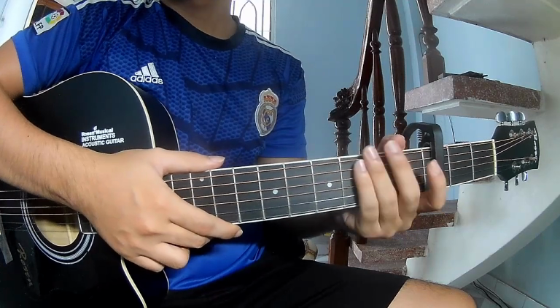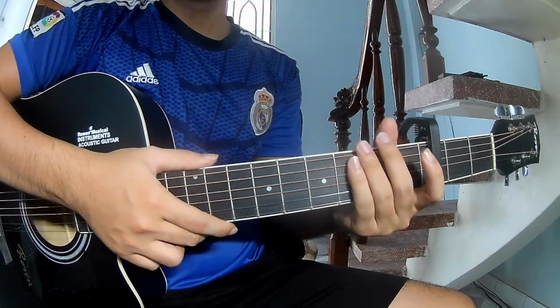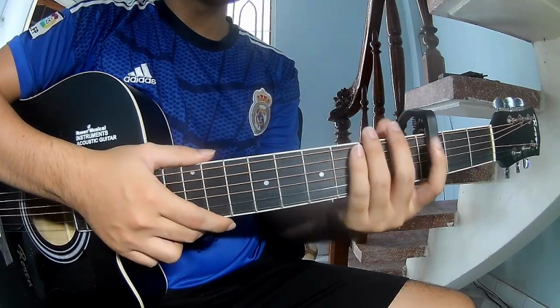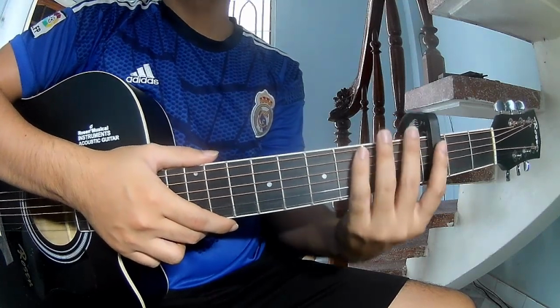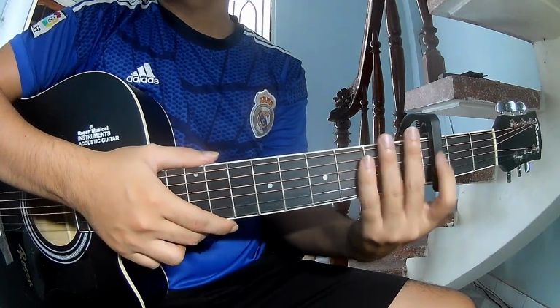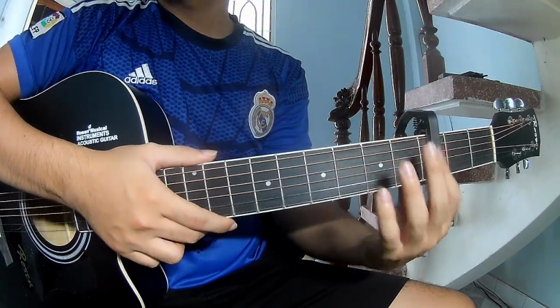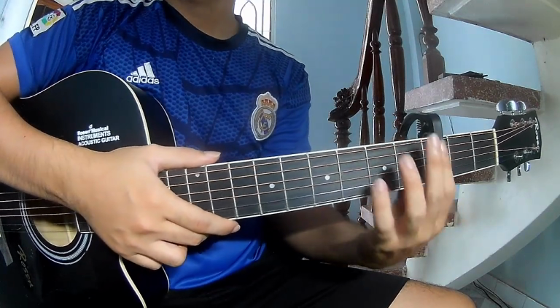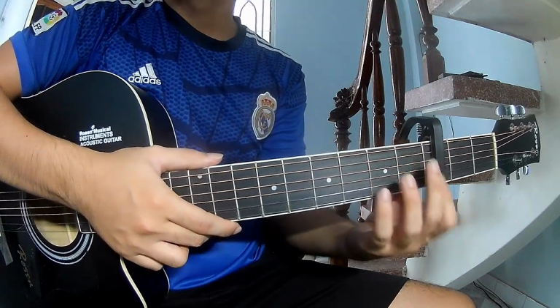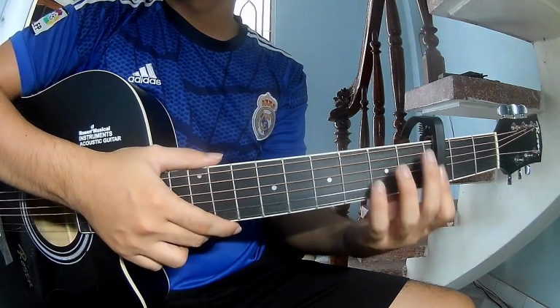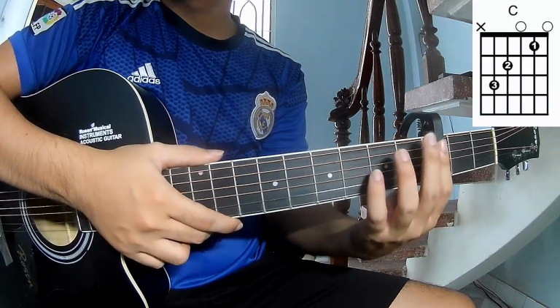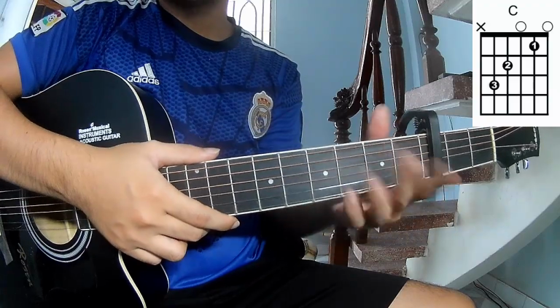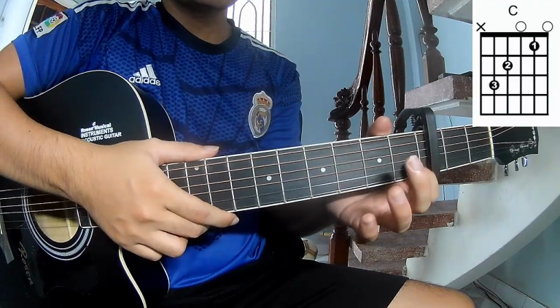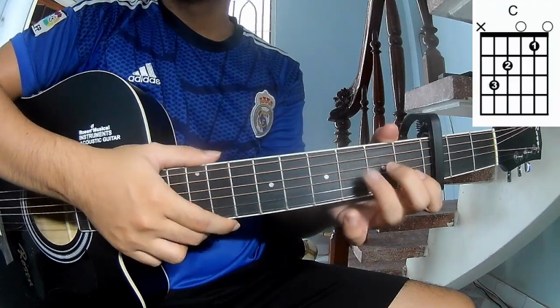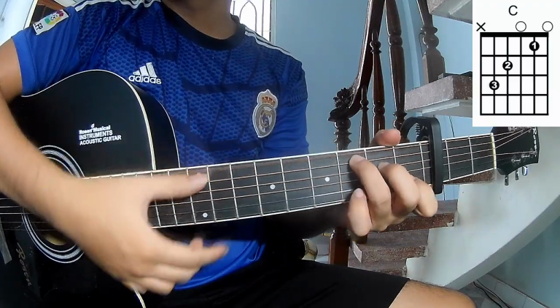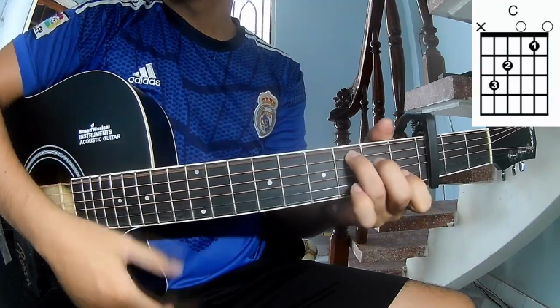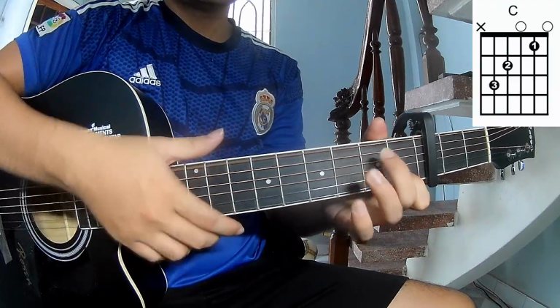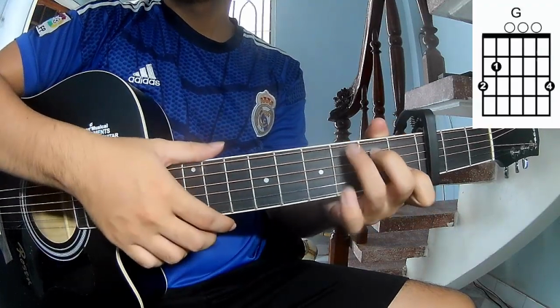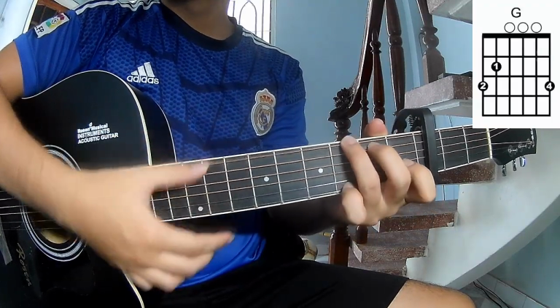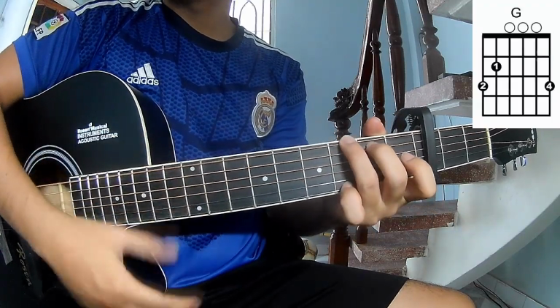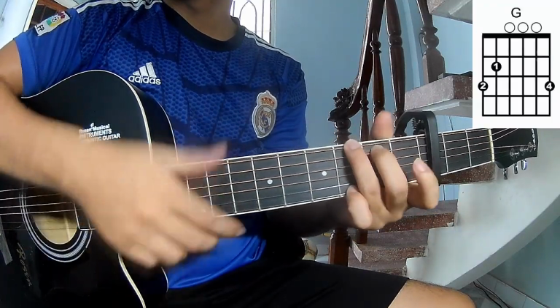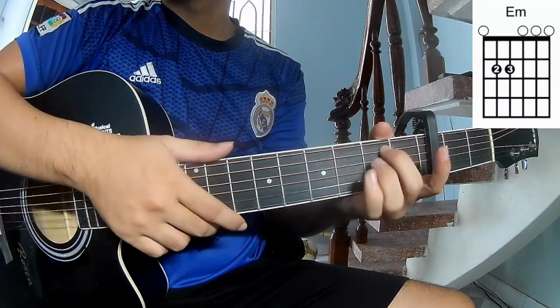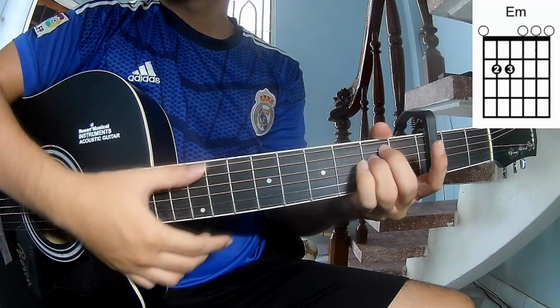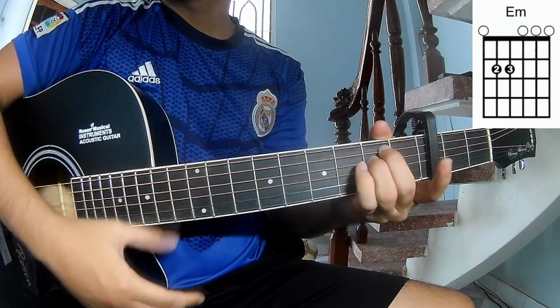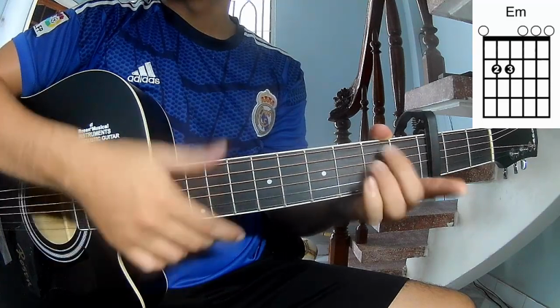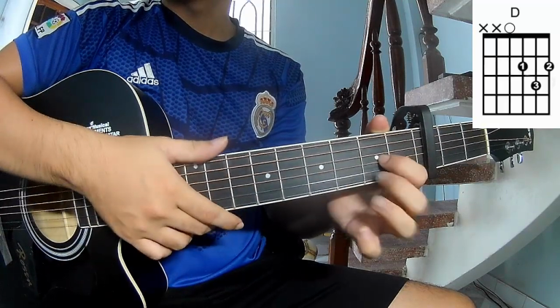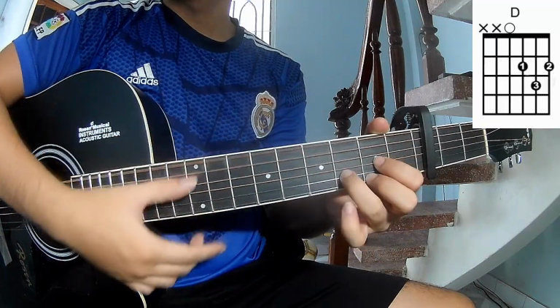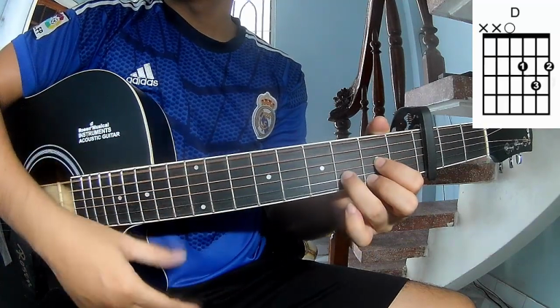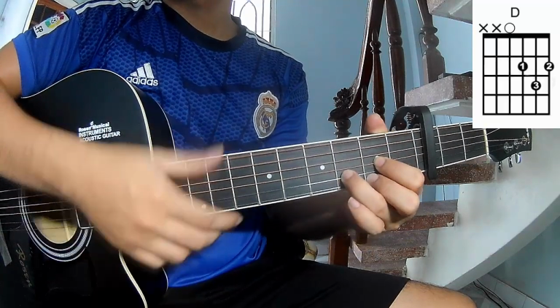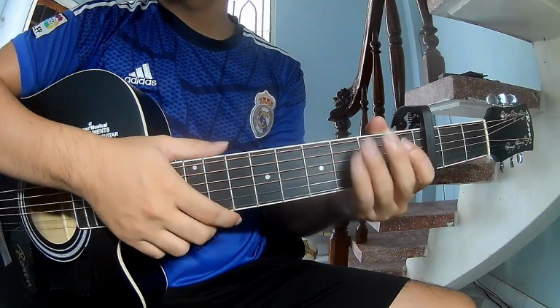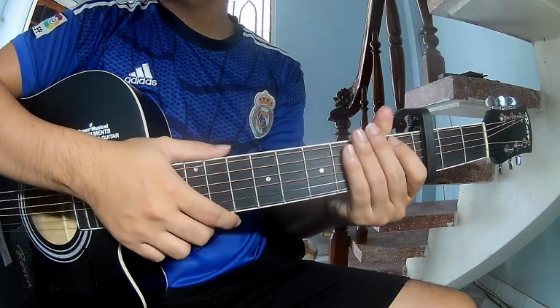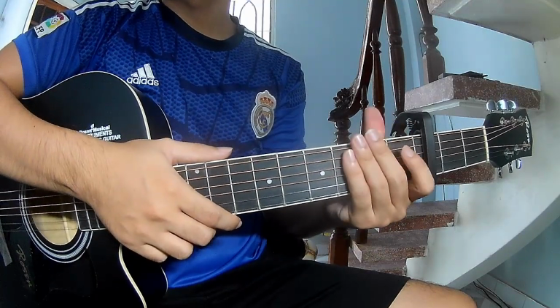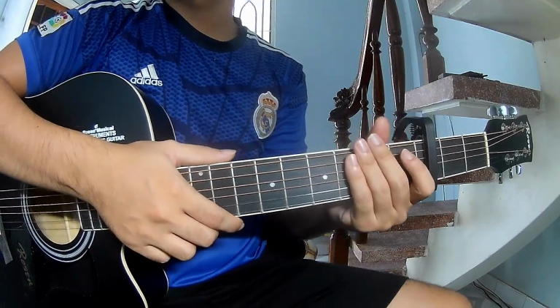First, you use a capo on the third fret. The chords in this song are C, G, Em, and E. You can follow the full chord step description.